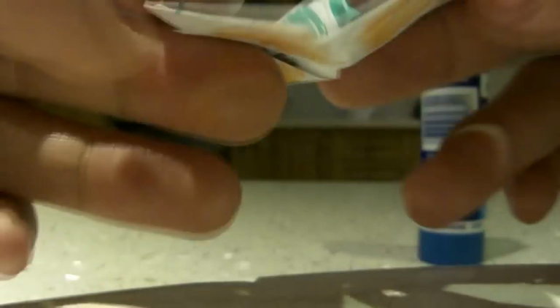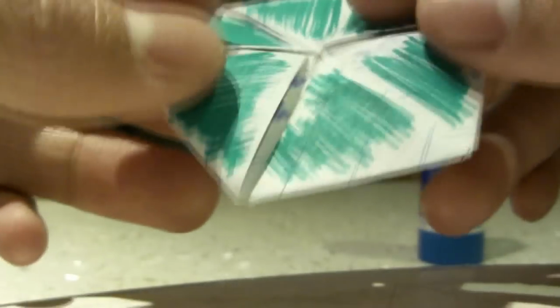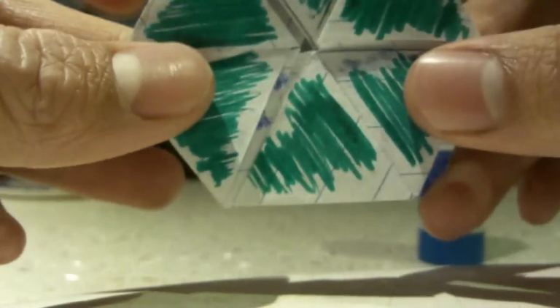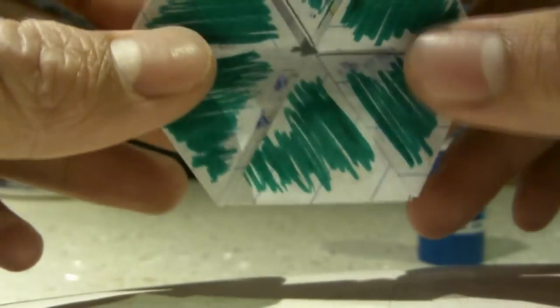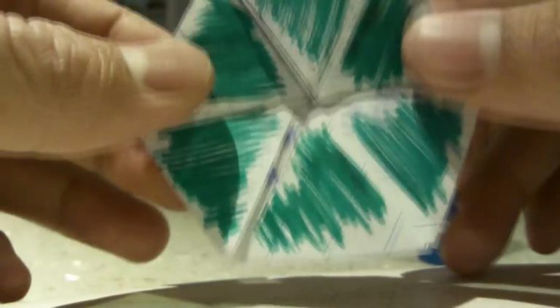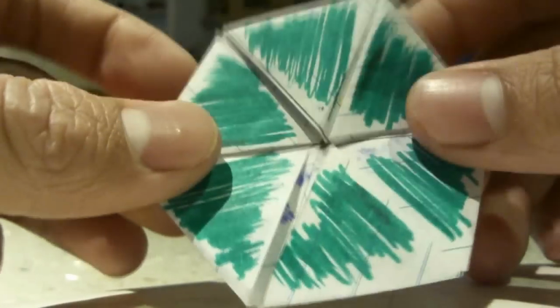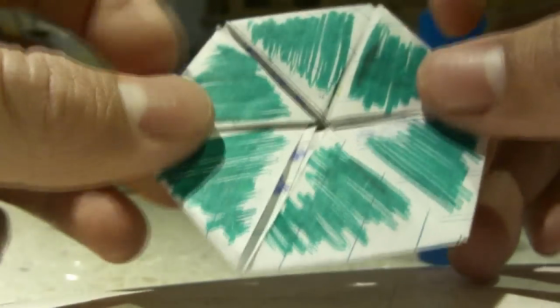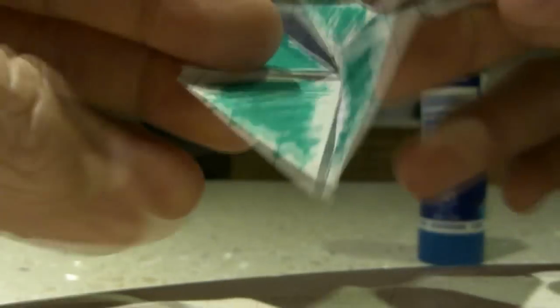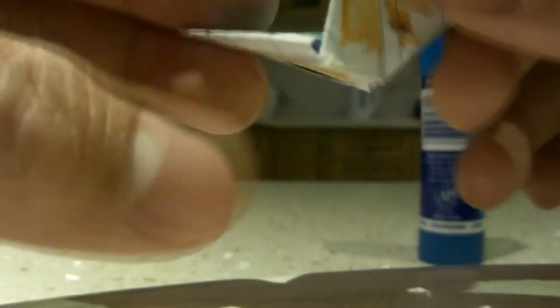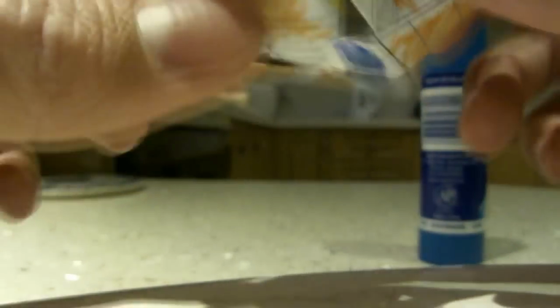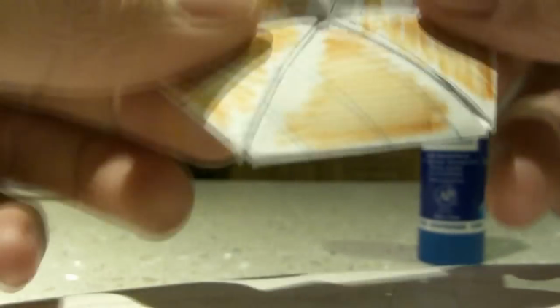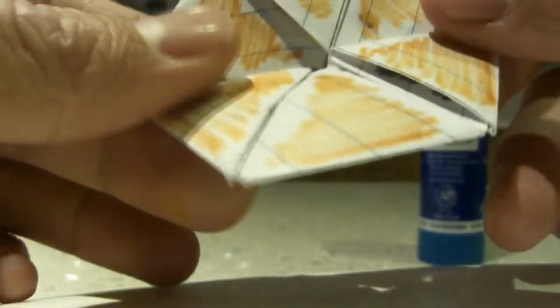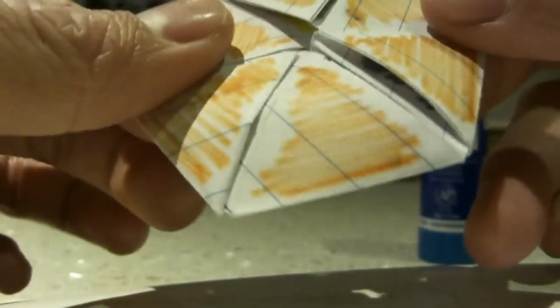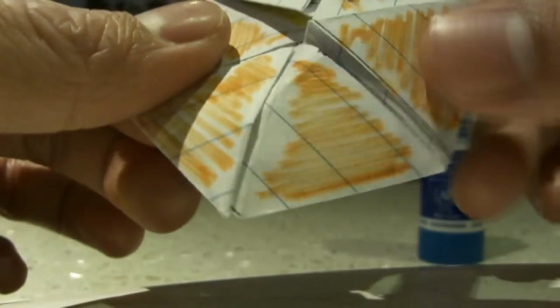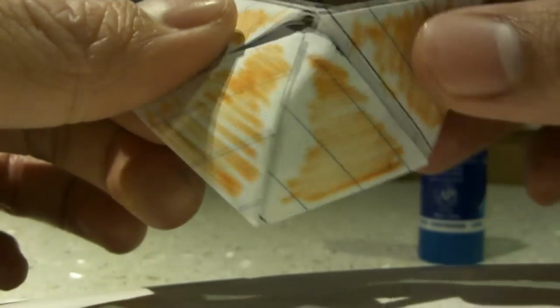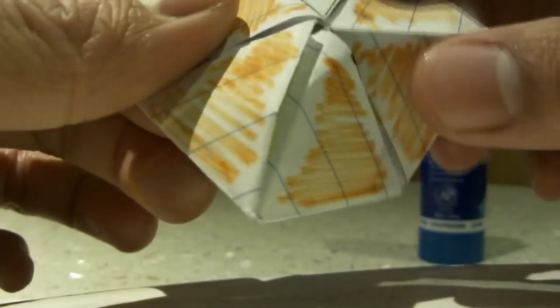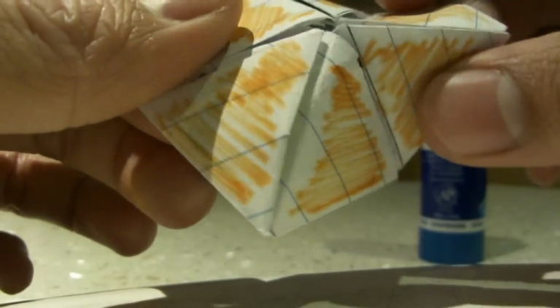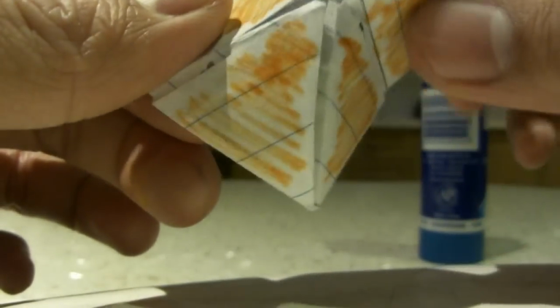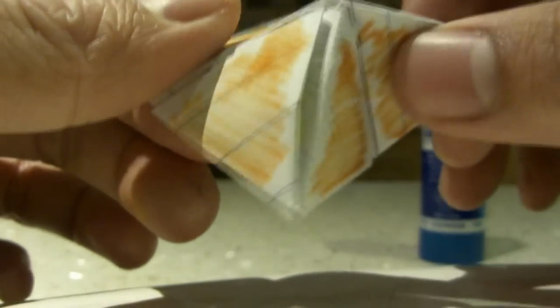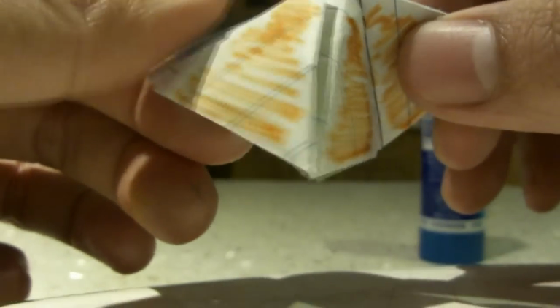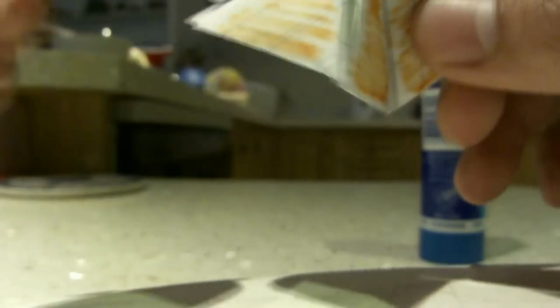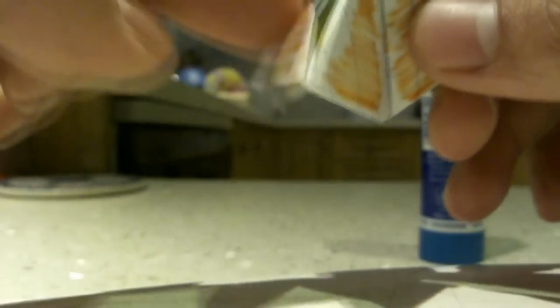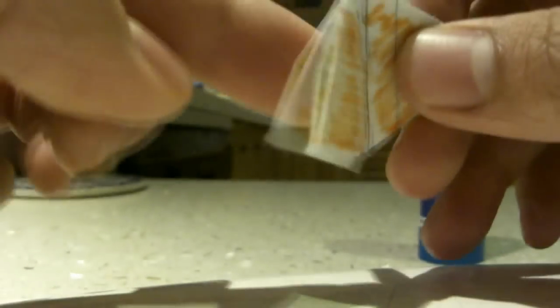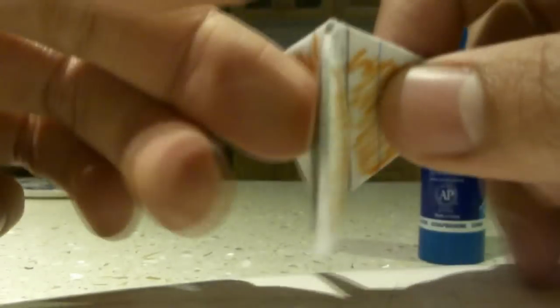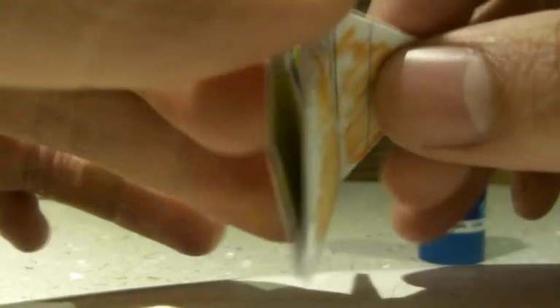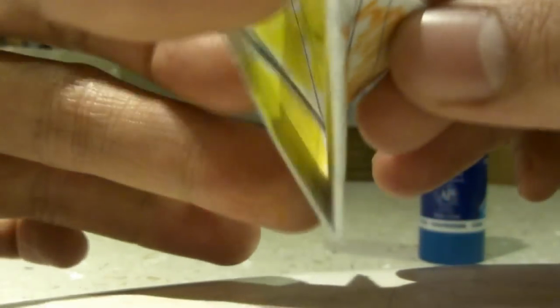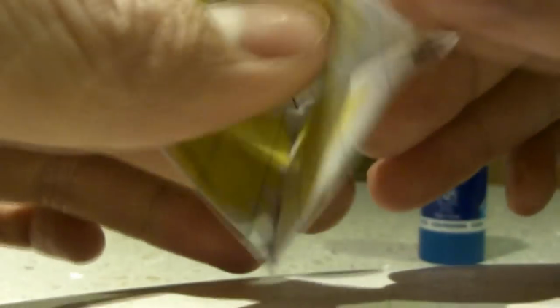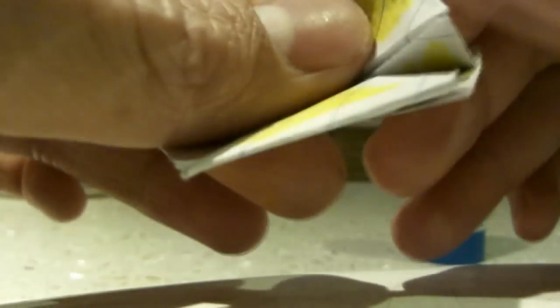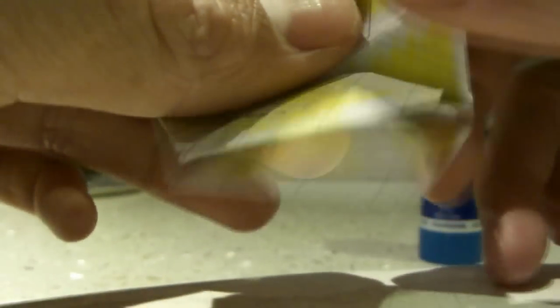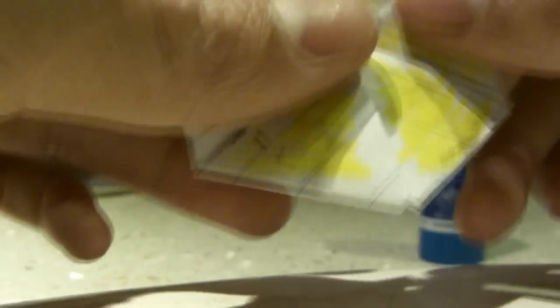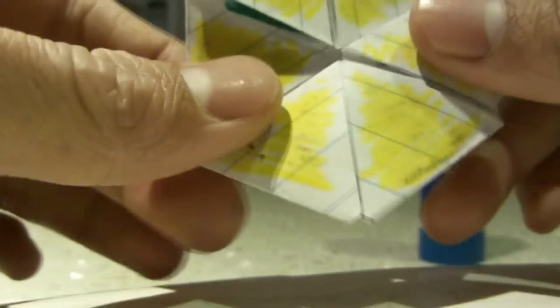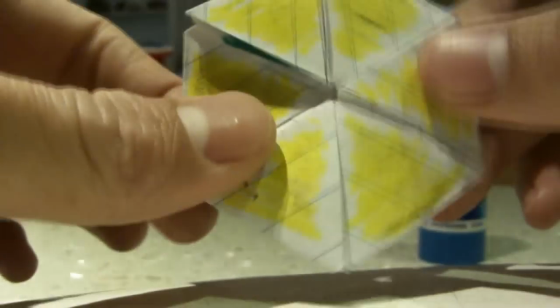So from this orange, do the same thing — bend this, push this in, and you'll get a yellow.